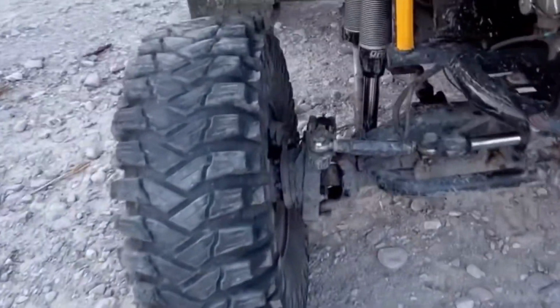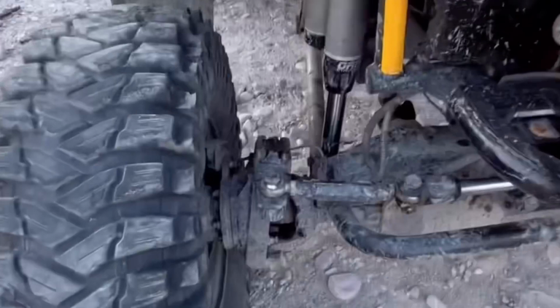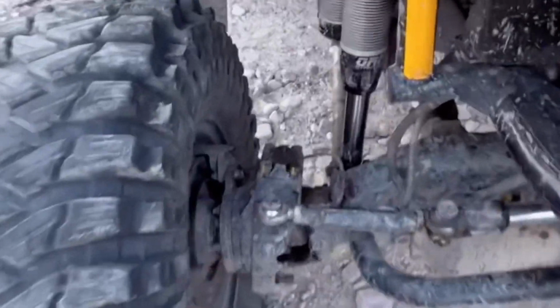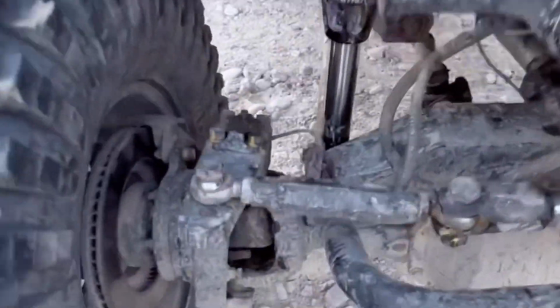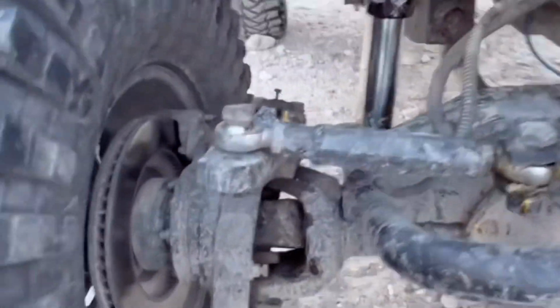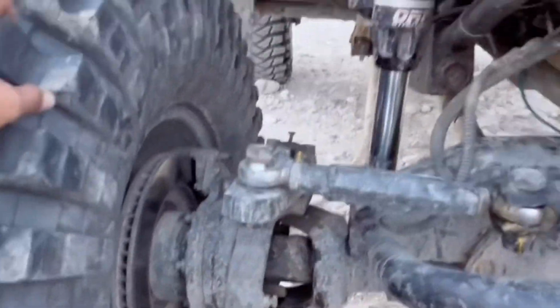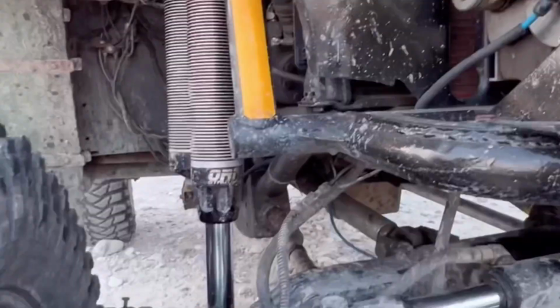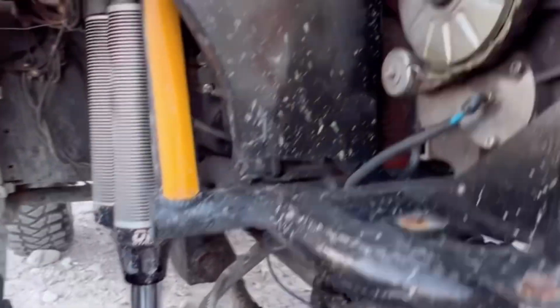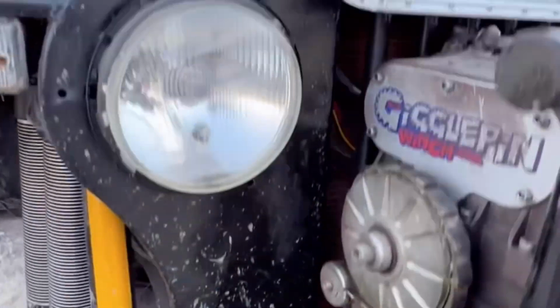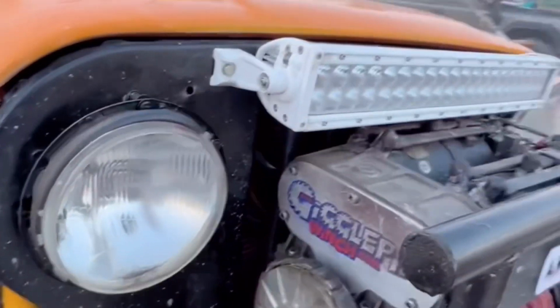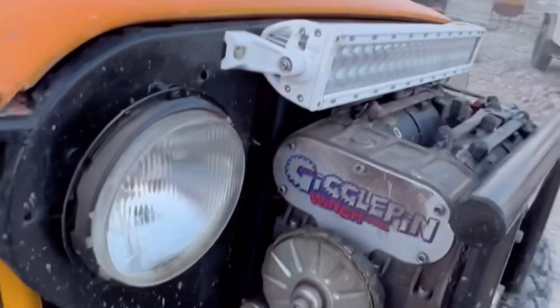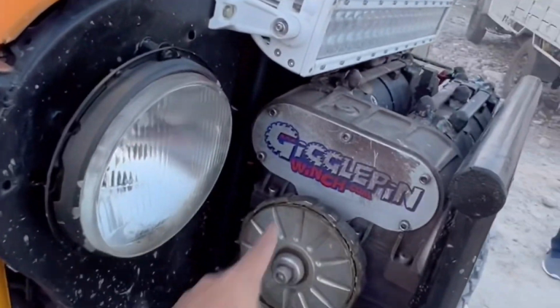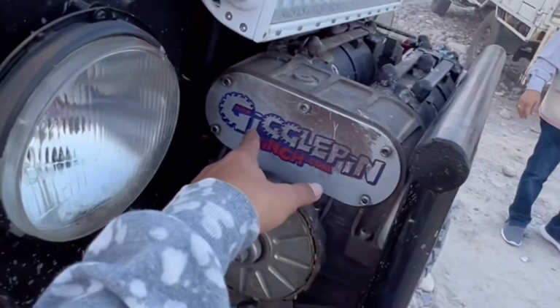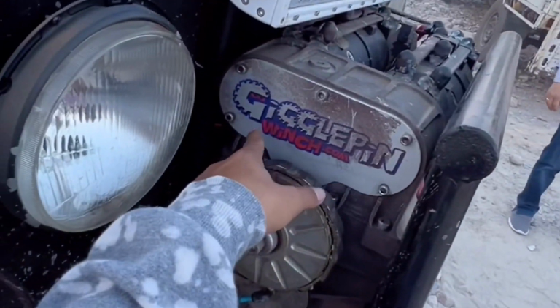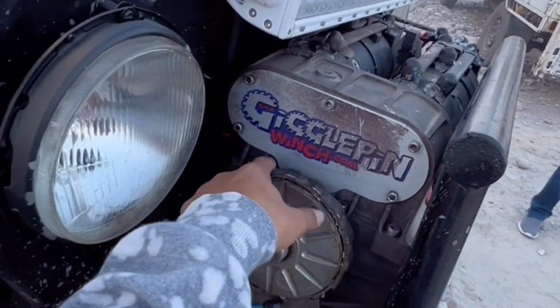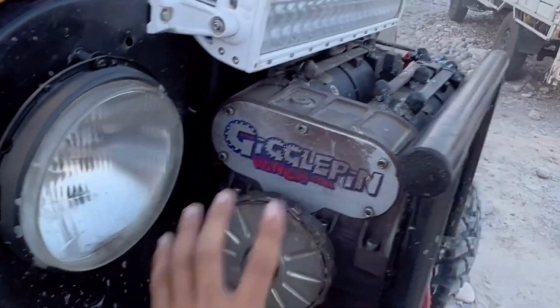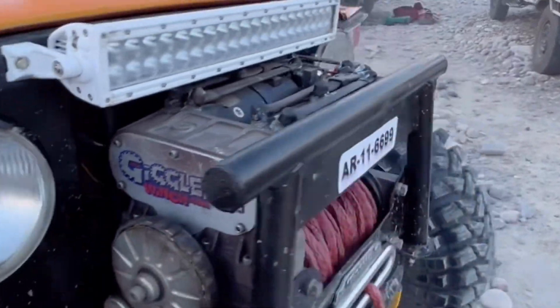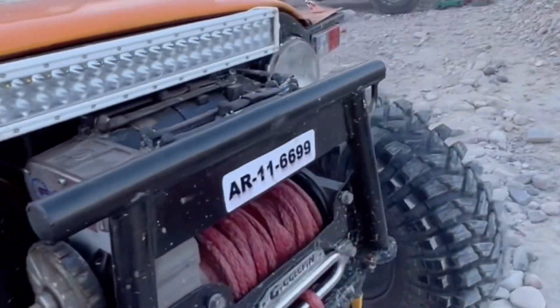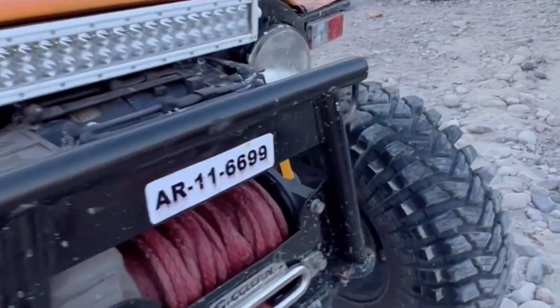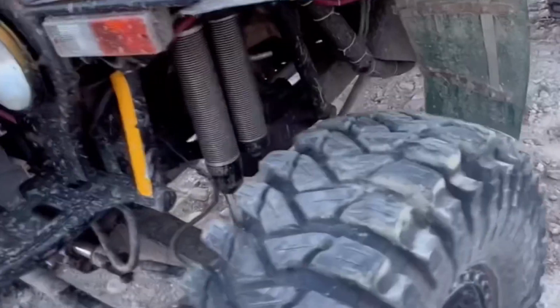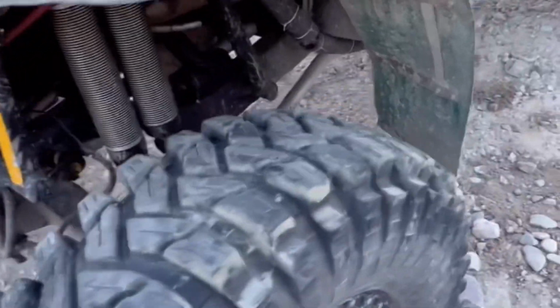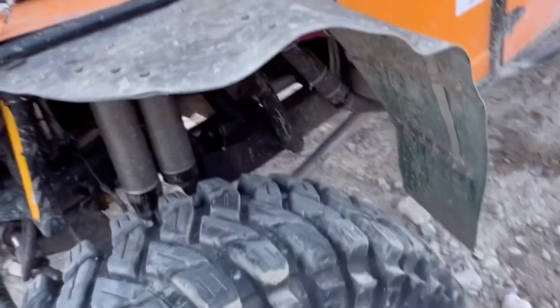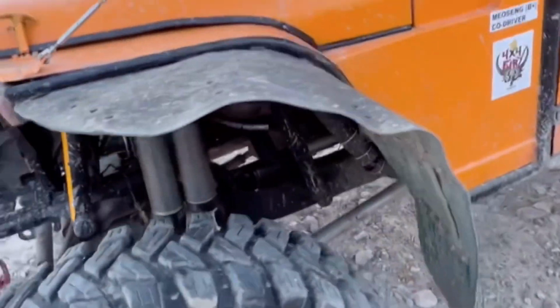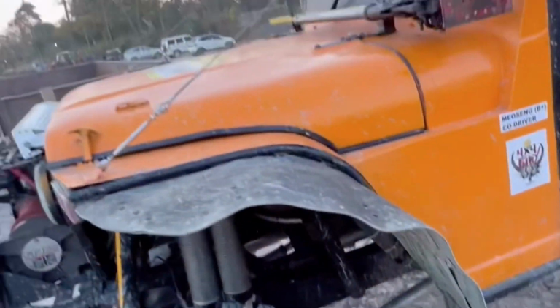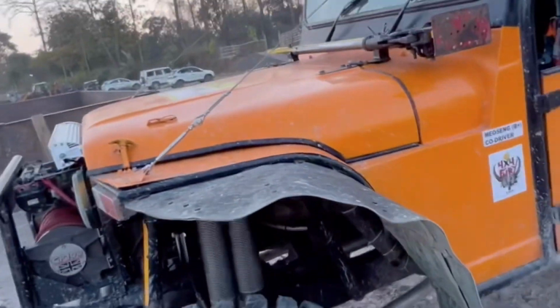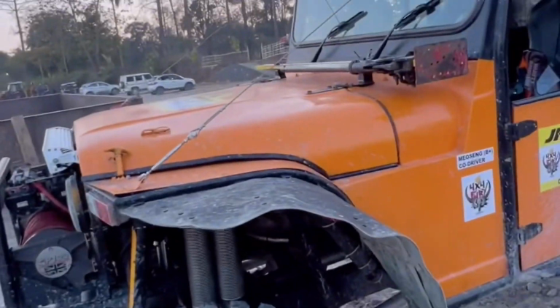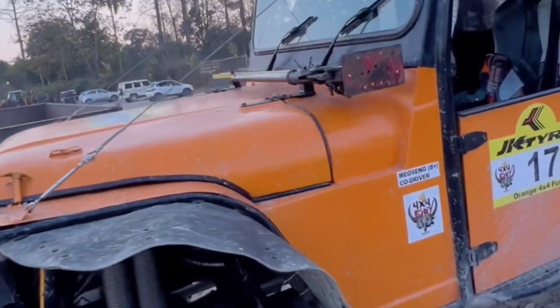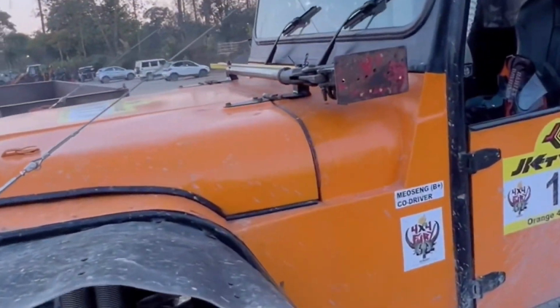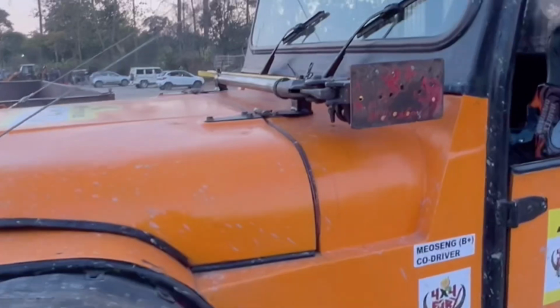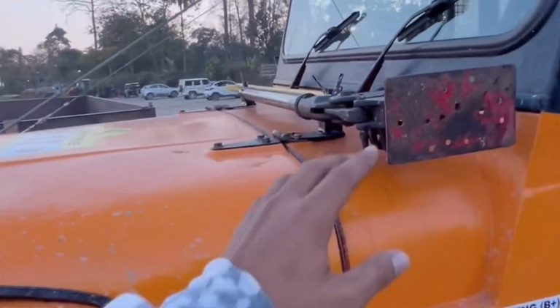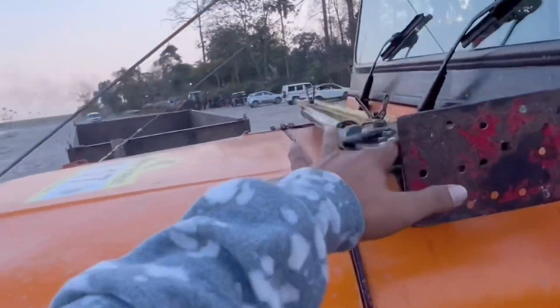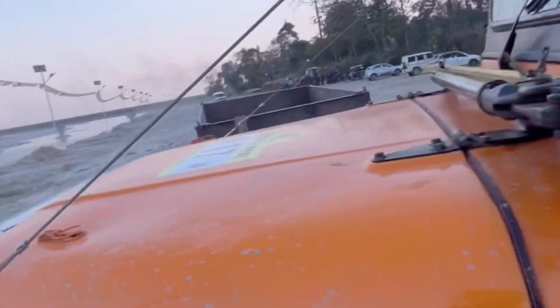This is the front differential. As you can see, you have a winch here too, which is also very expensive. And then you have this jack out here.